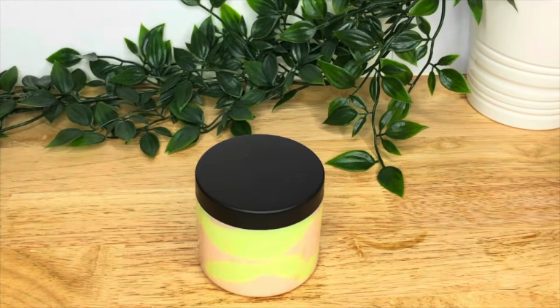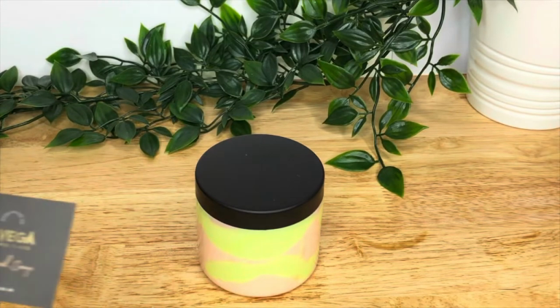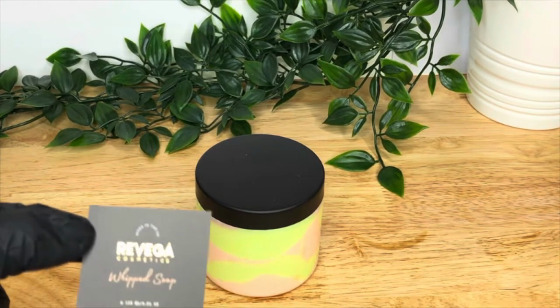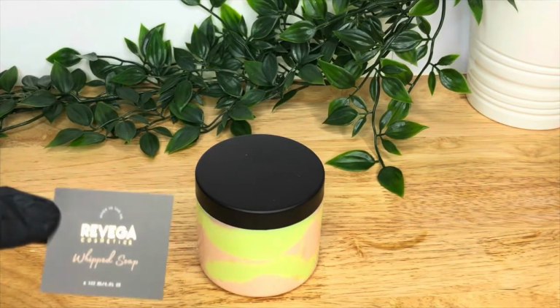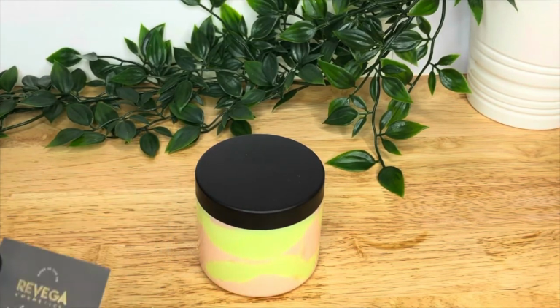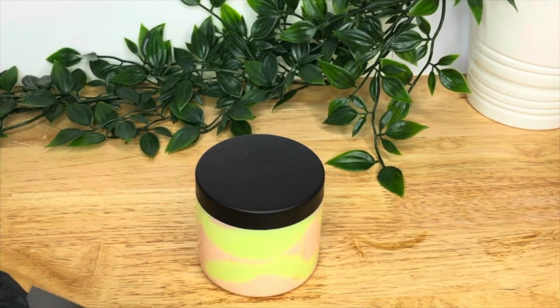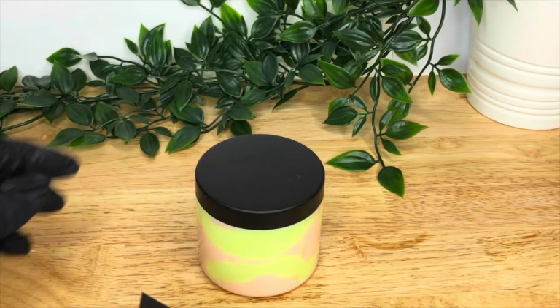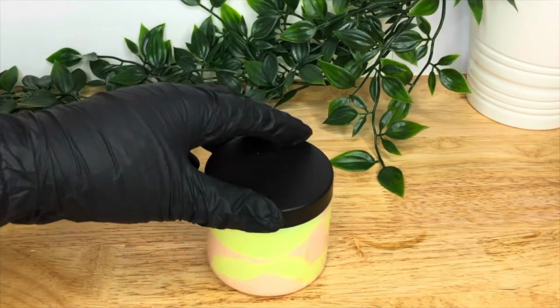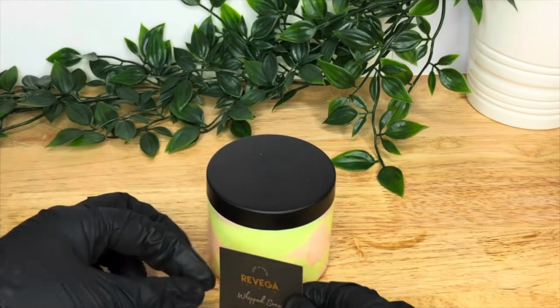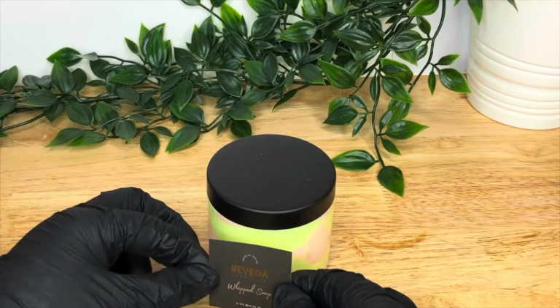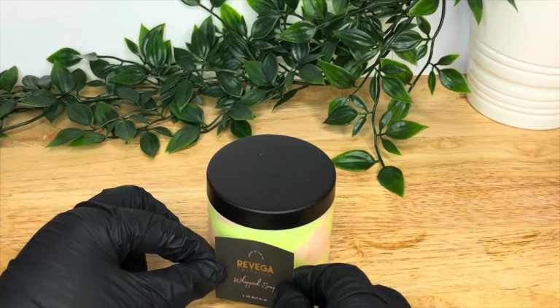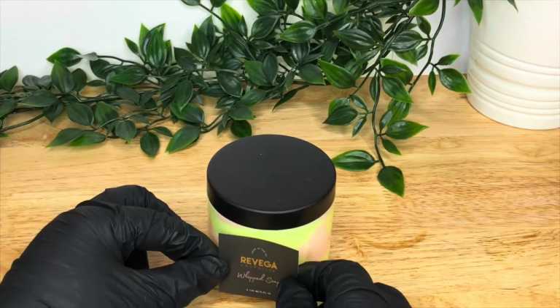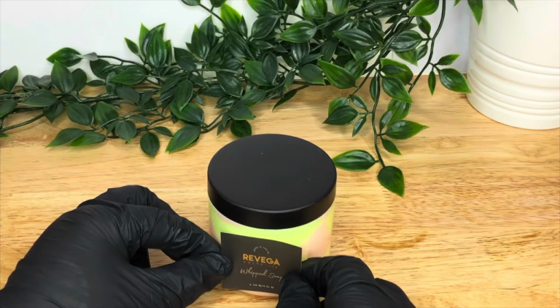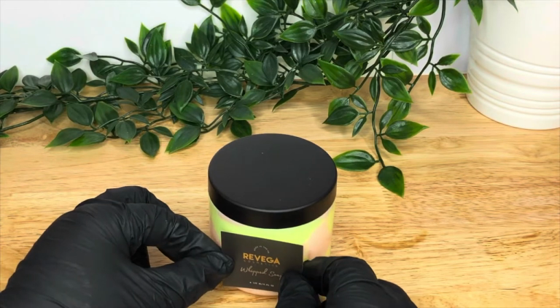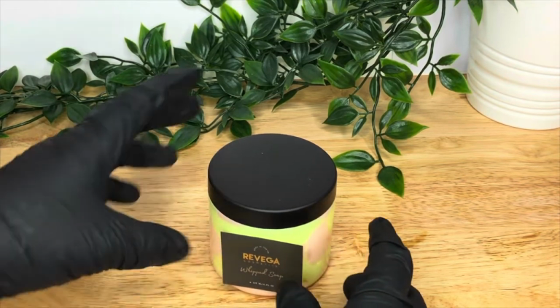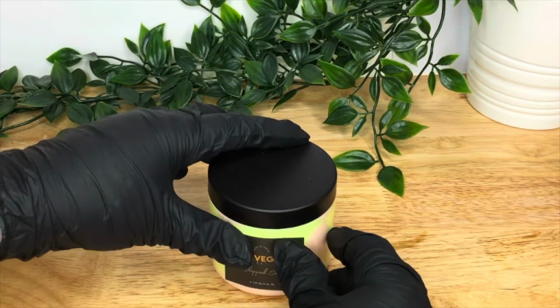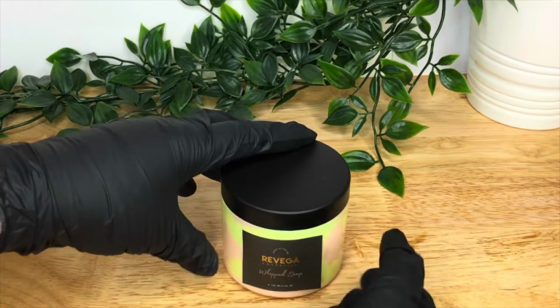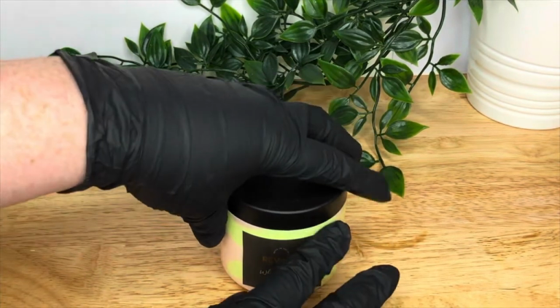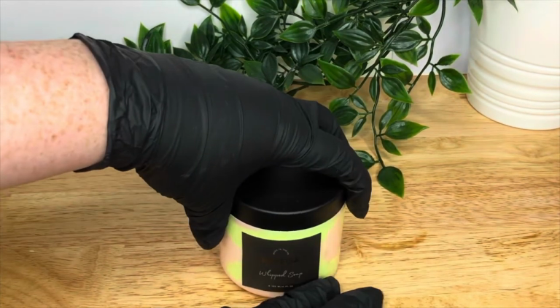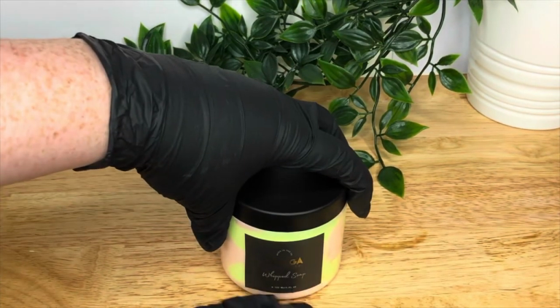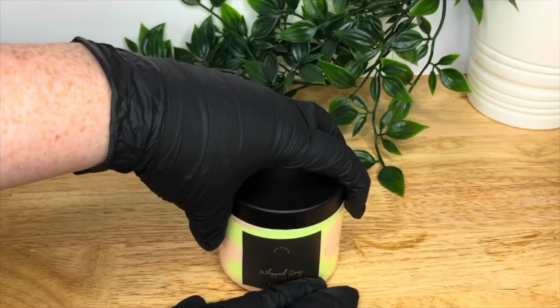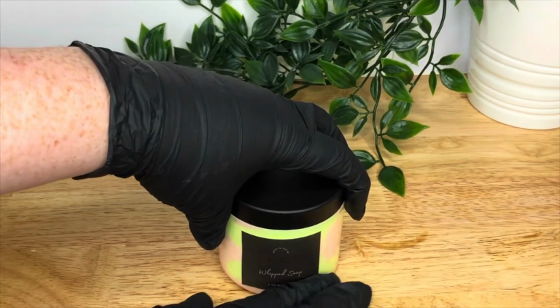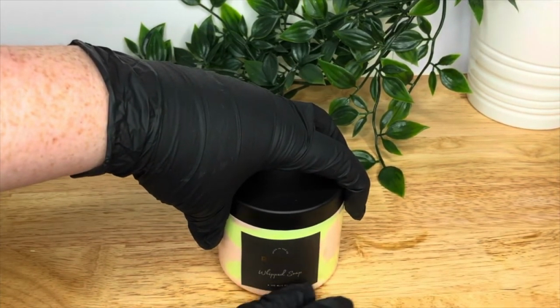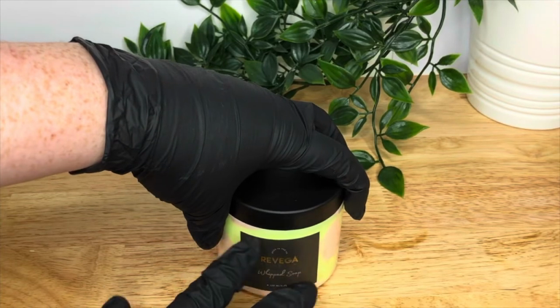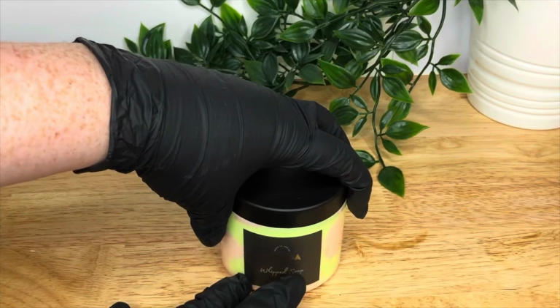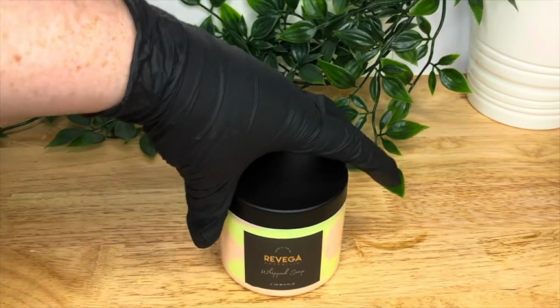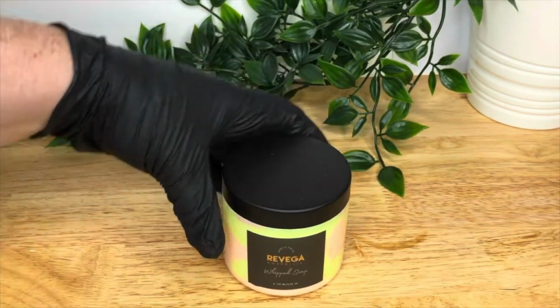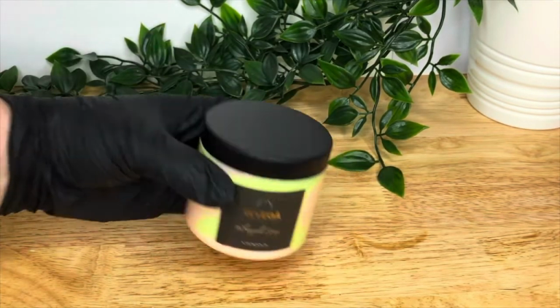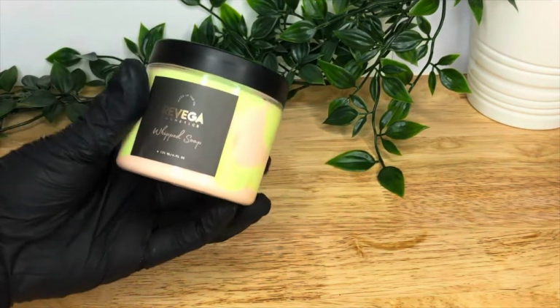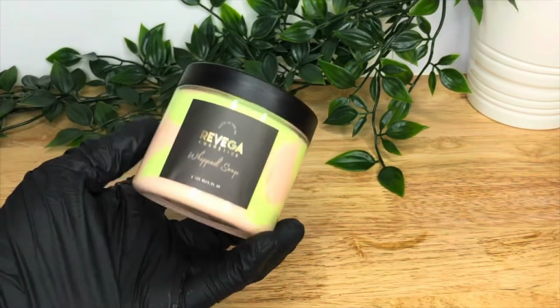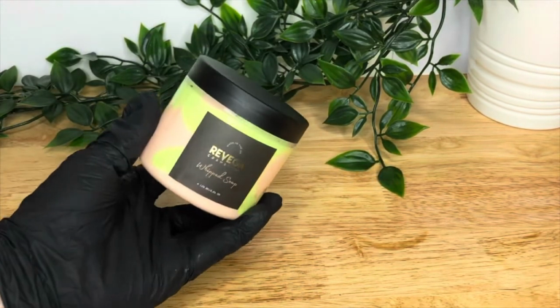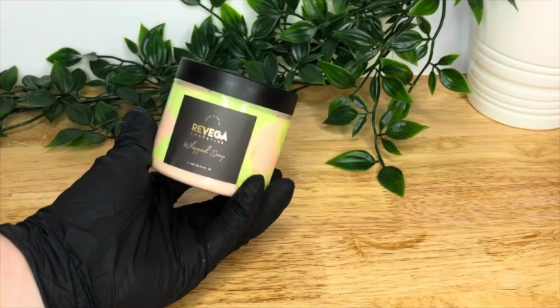Don't forget to label it, give it a batch number, and record that somewhere because you want to know when you made it and what batch it is — especially if you're selling it to people. Make sure you perform a stability test before you do that, and get a CPSR if you're in the UK.